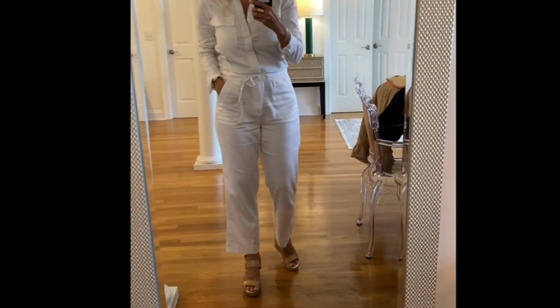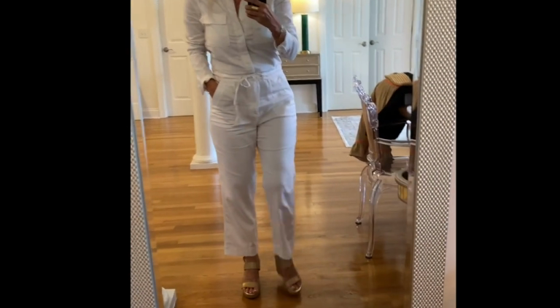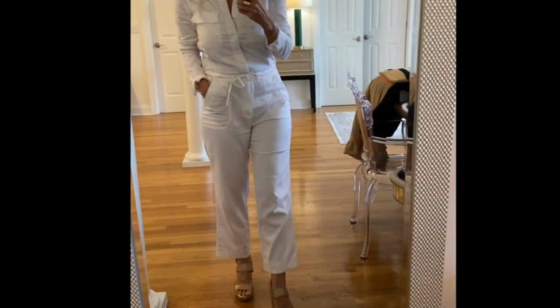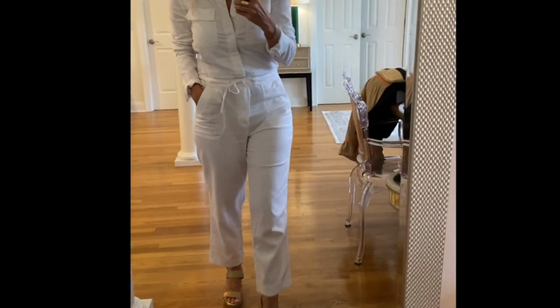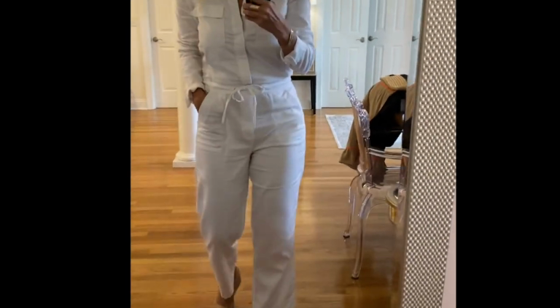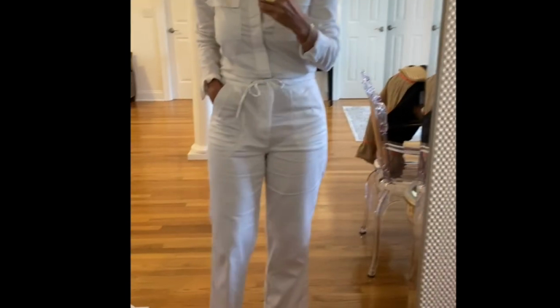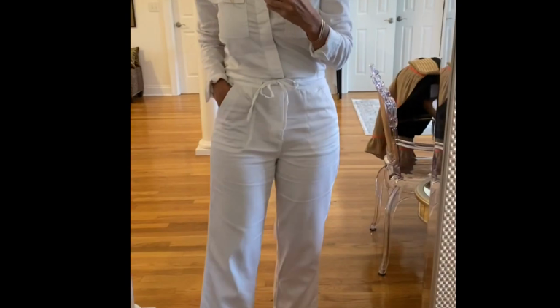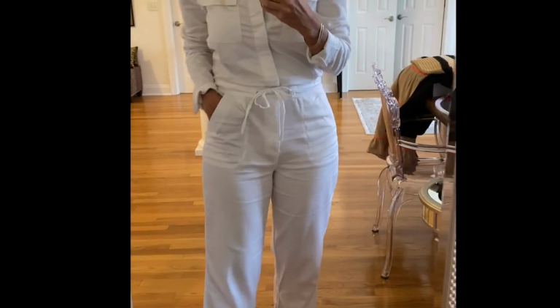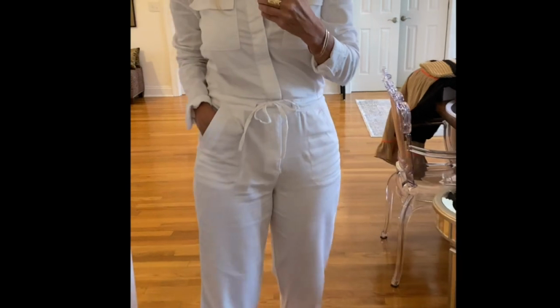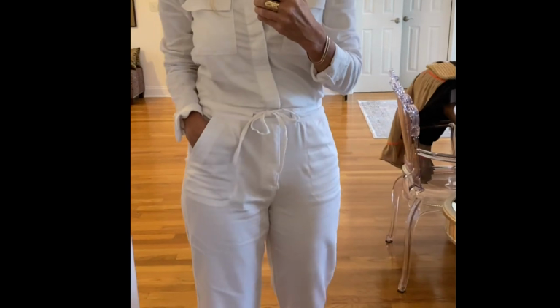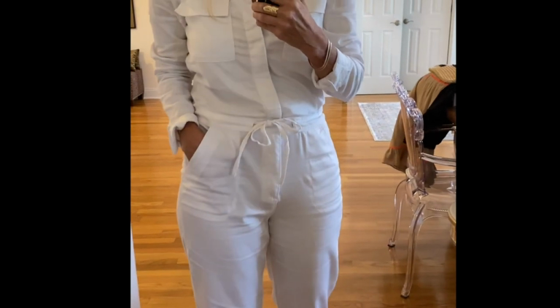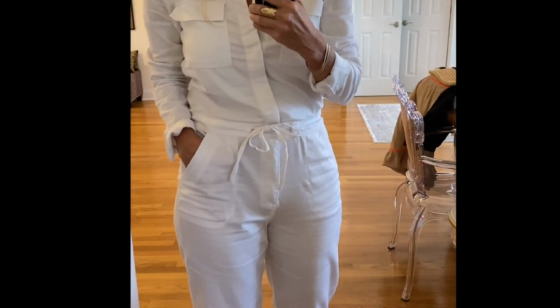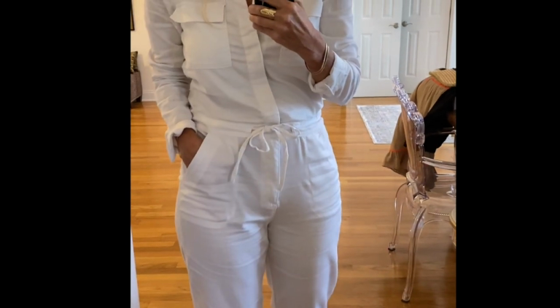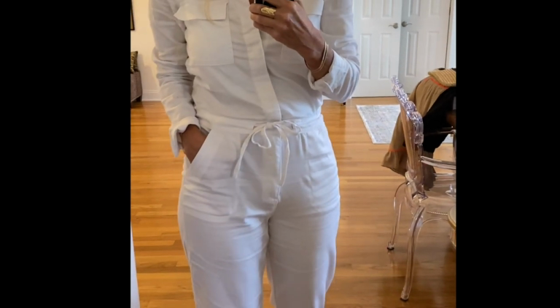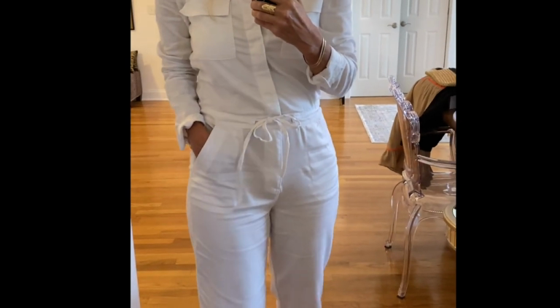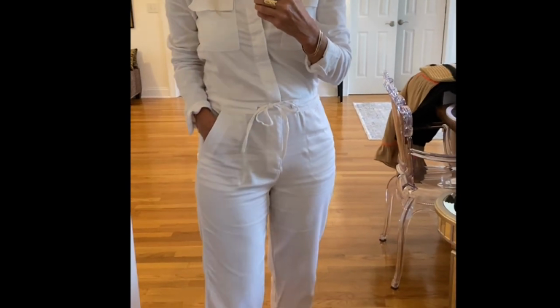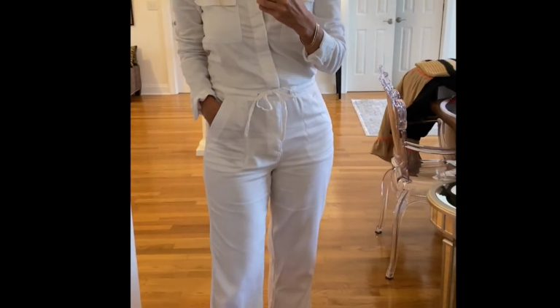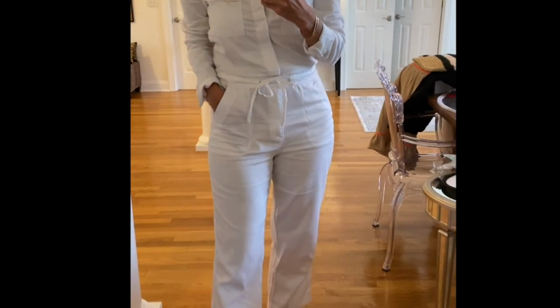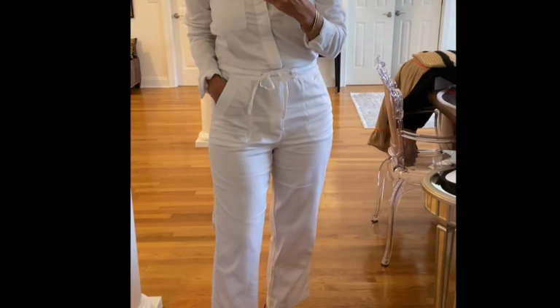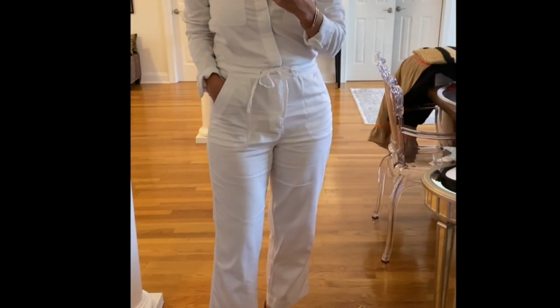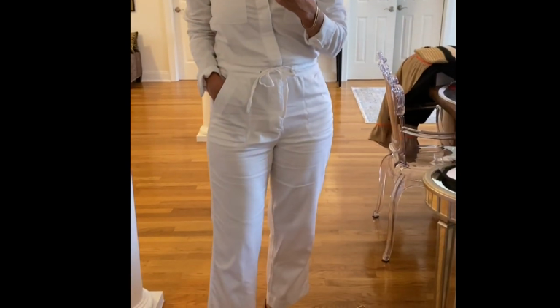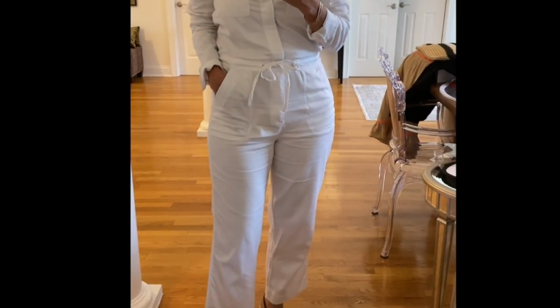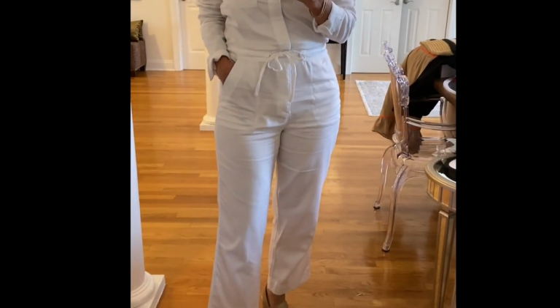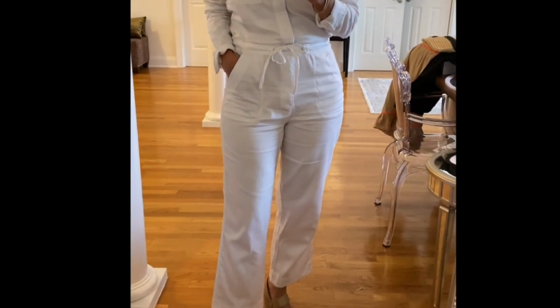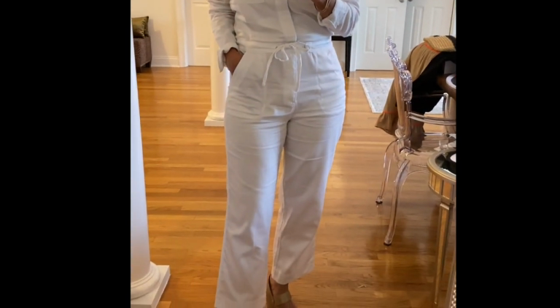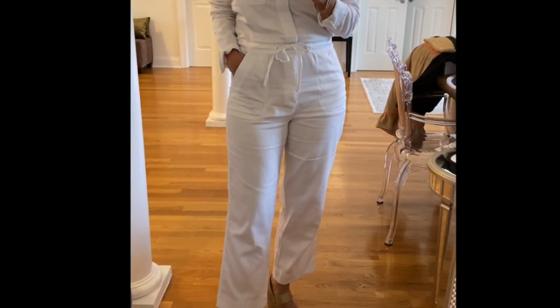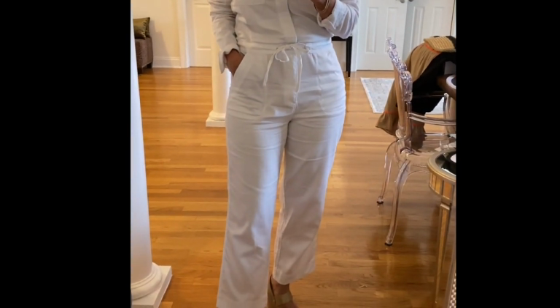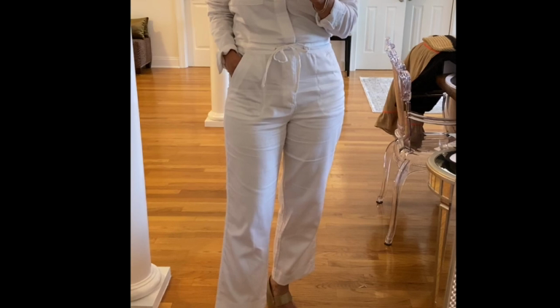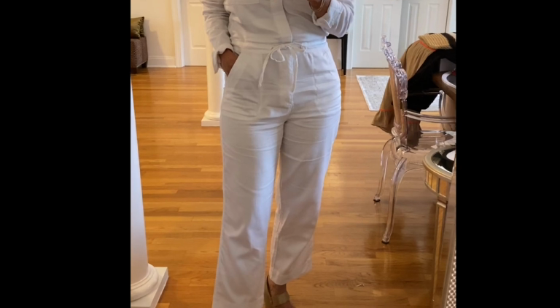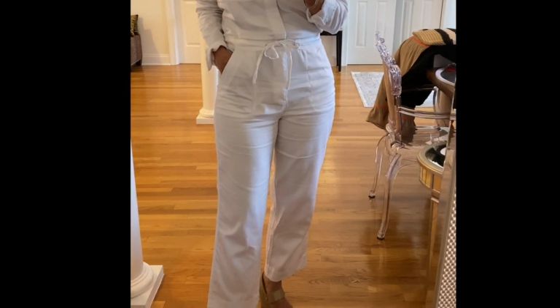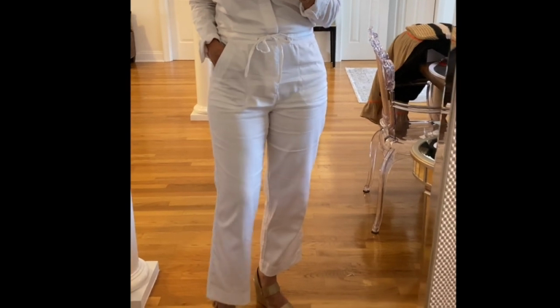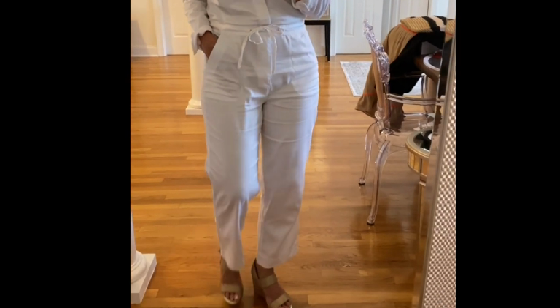Here is the first outfit — the Scoop white jumpsuit. There are so many ways you could wear this; I just put it on as is.